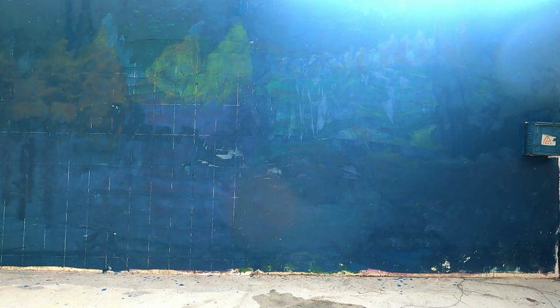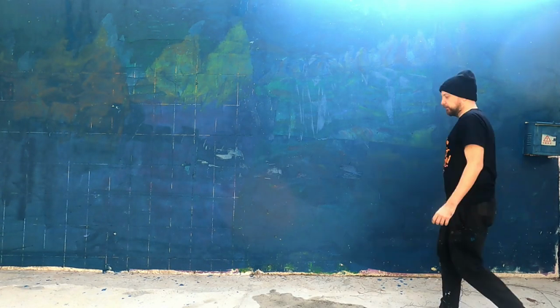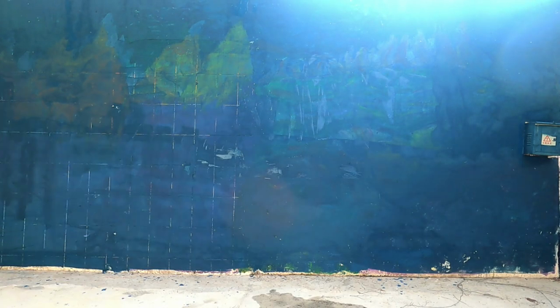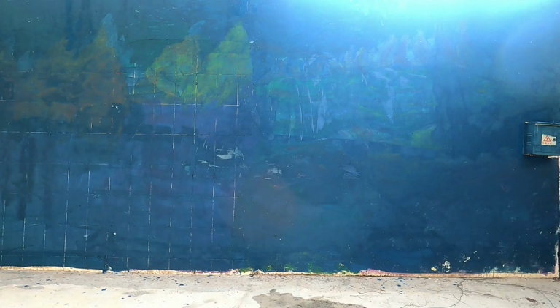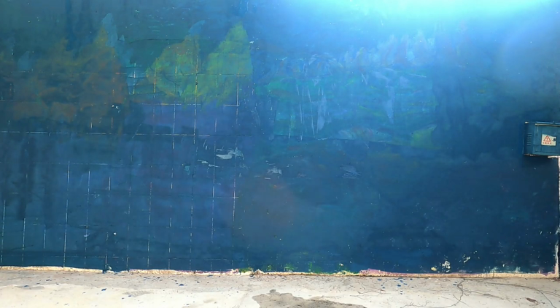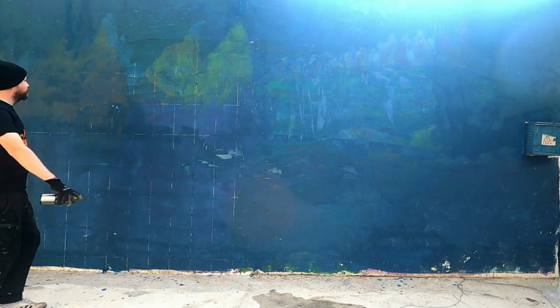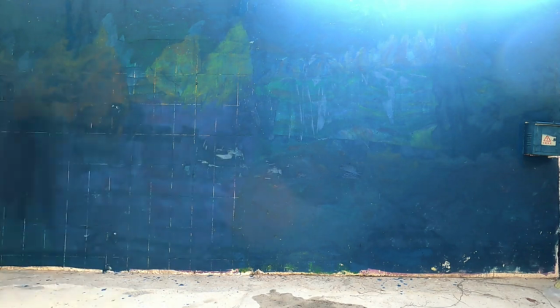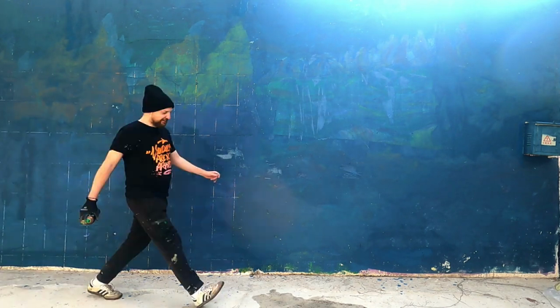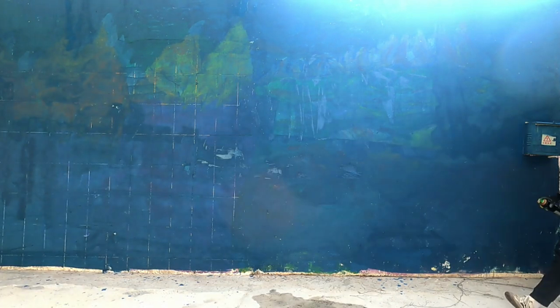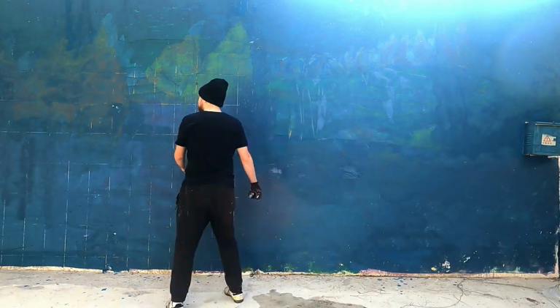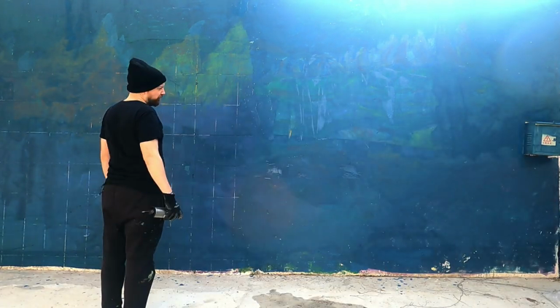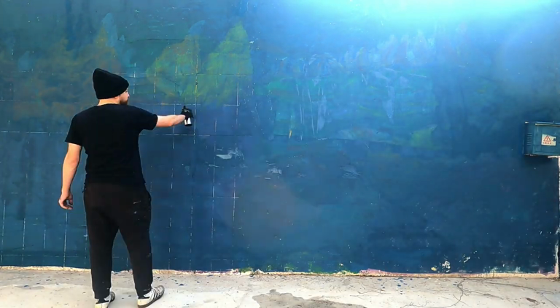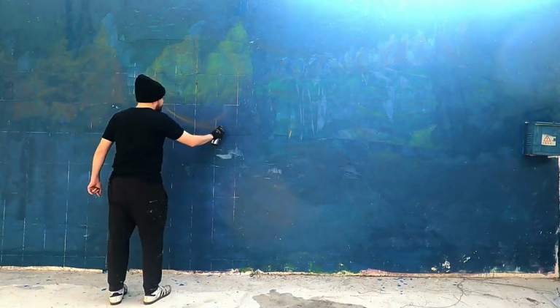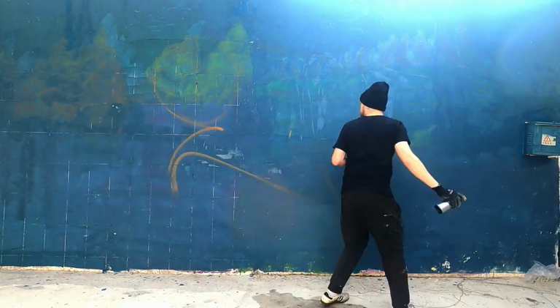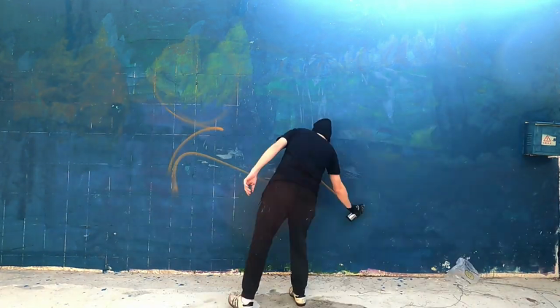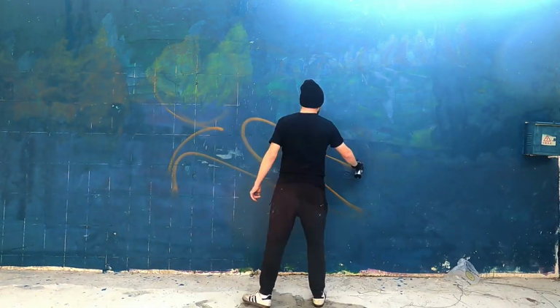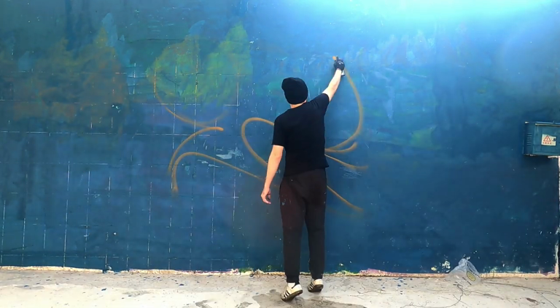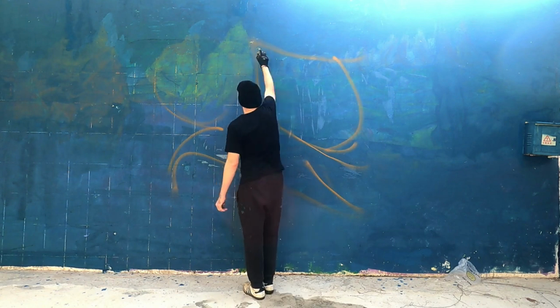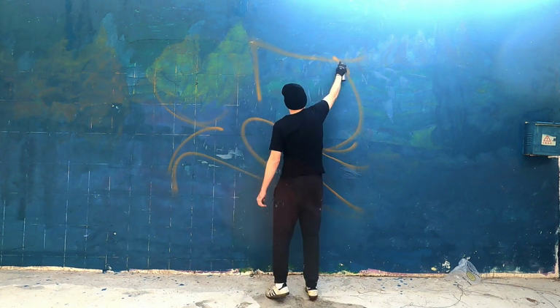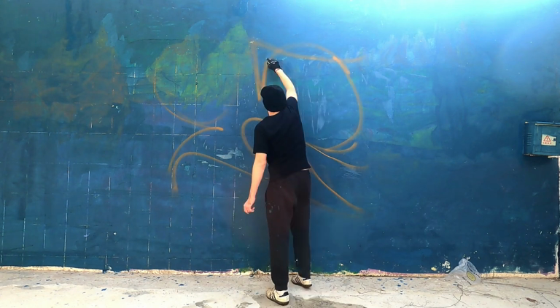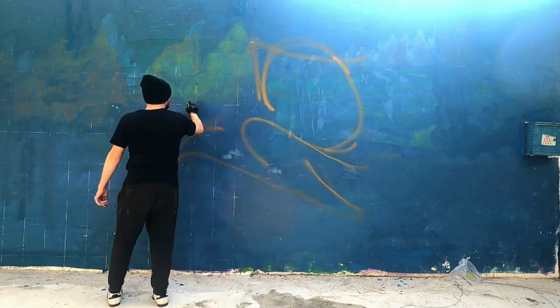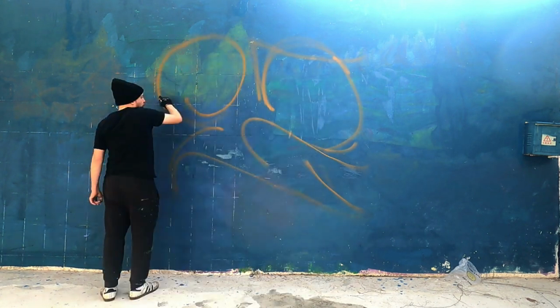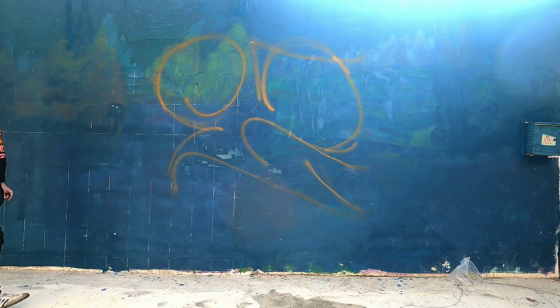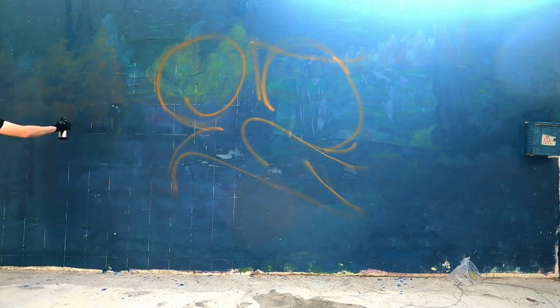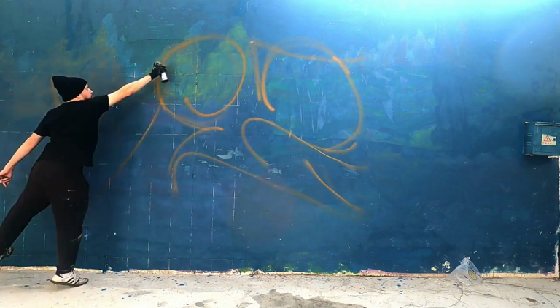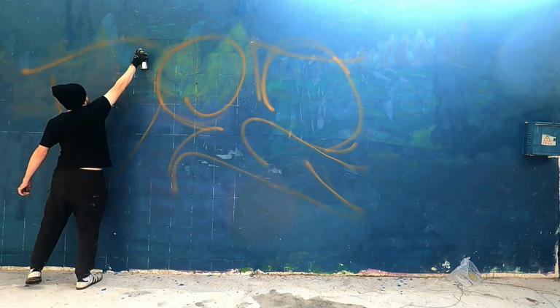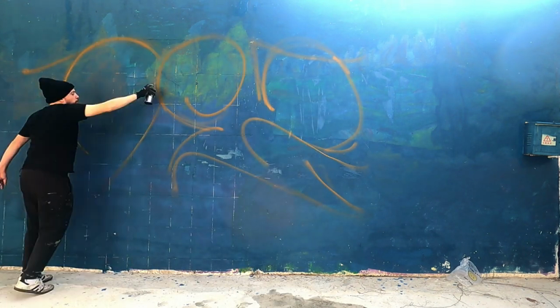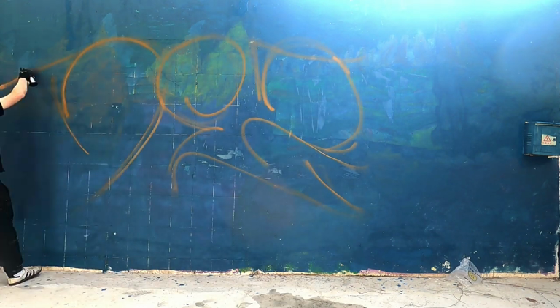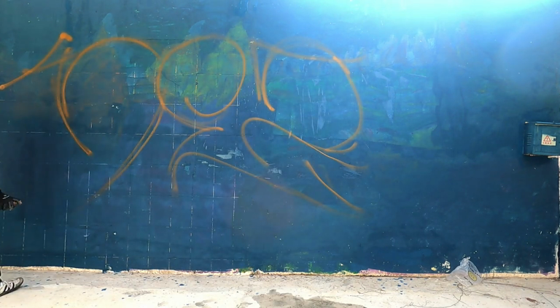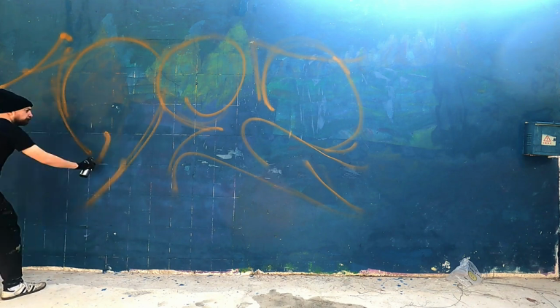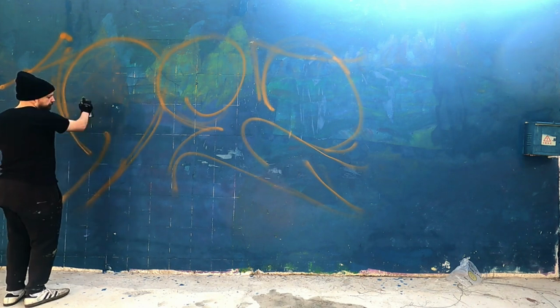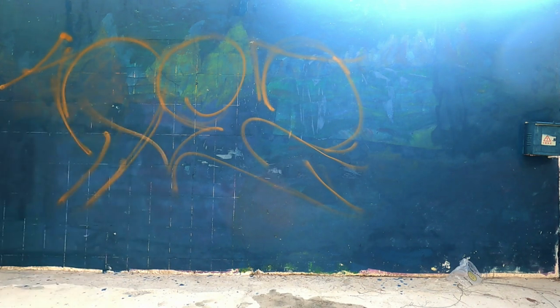I basically start, as I do for all my pieces, by placing the power lines. They will be my guide as I paint my letters. I decided to start with the E followed by the Z at the center, which I then used as a reference to align the other letters one after the next, making sure the tops and bottoms align.